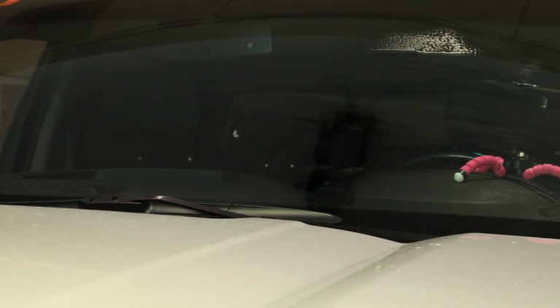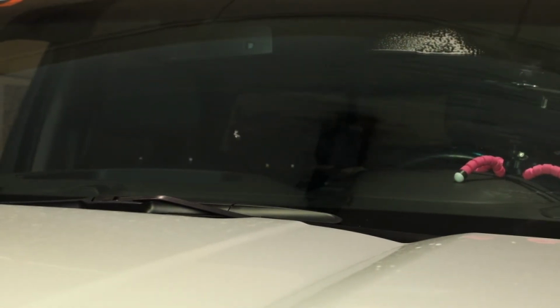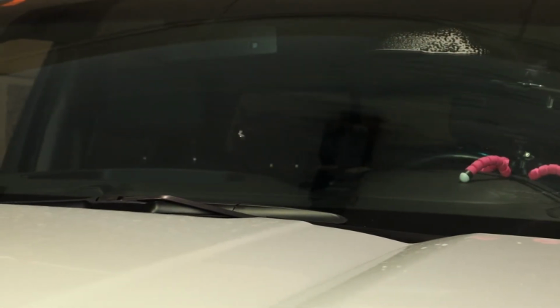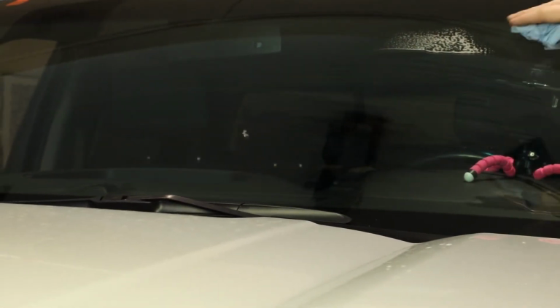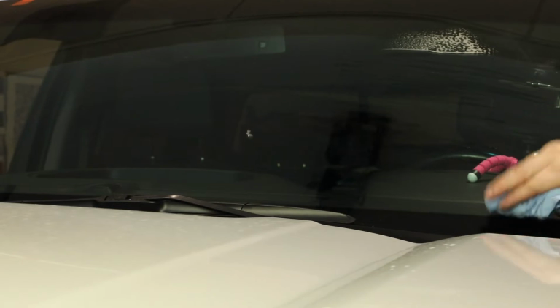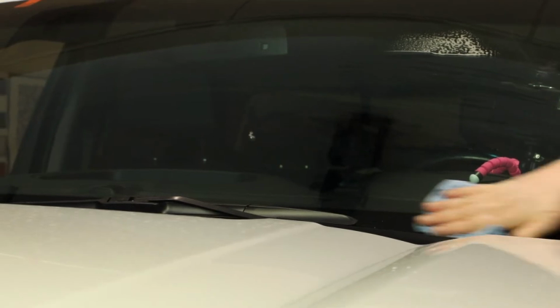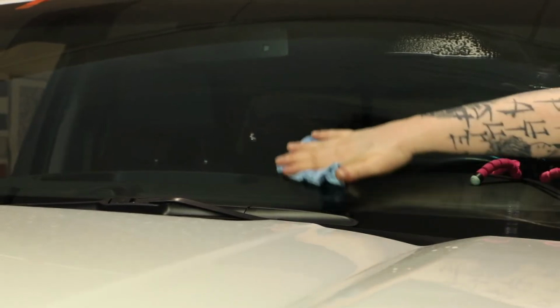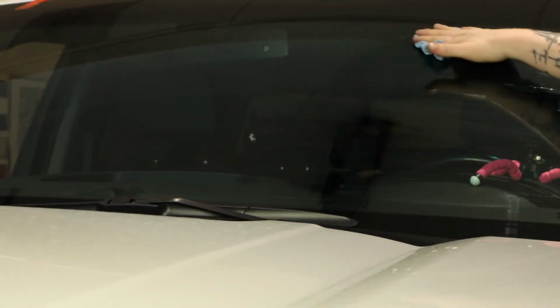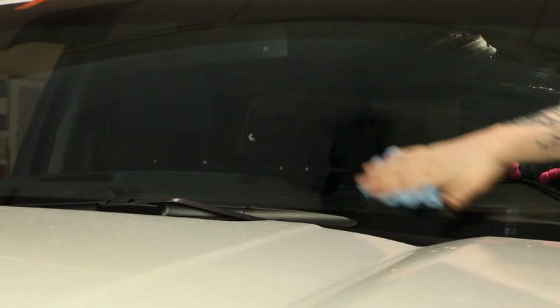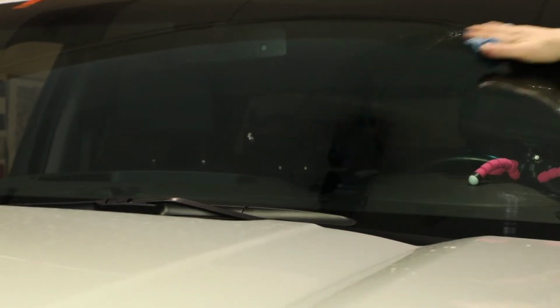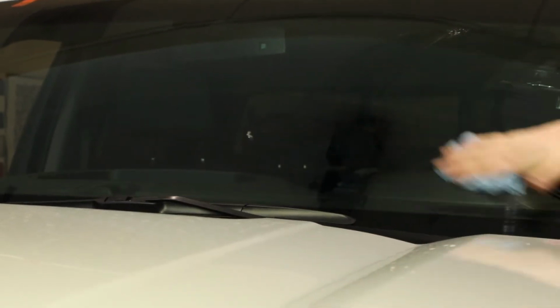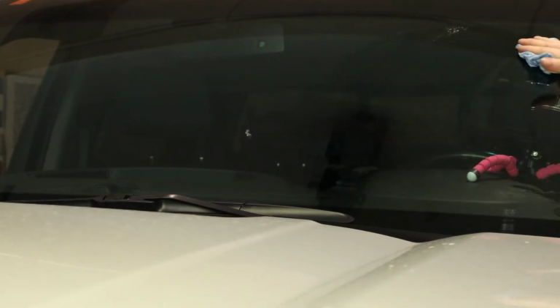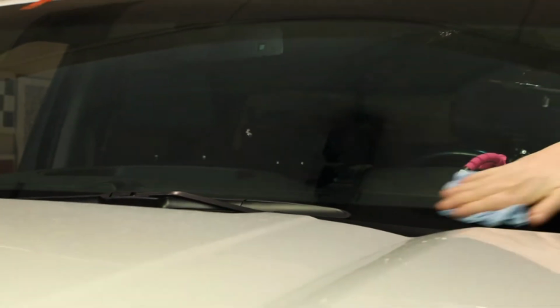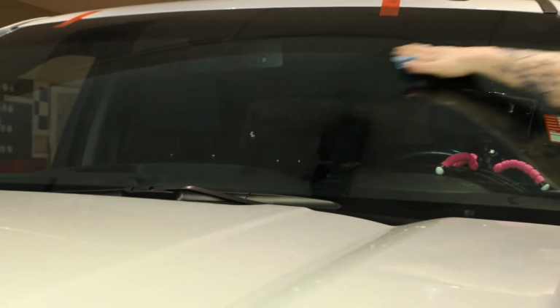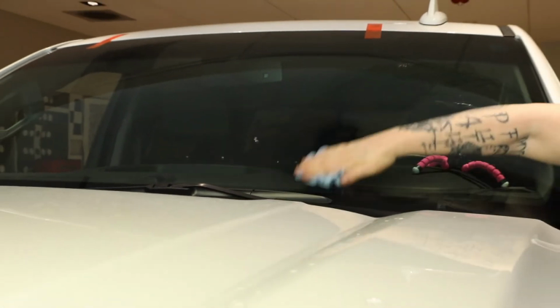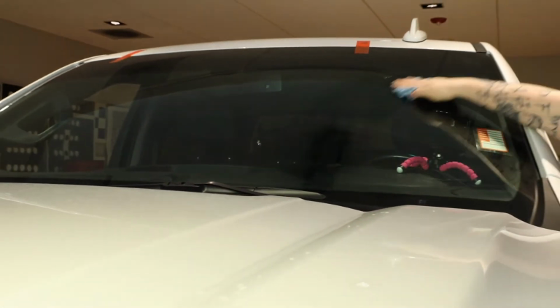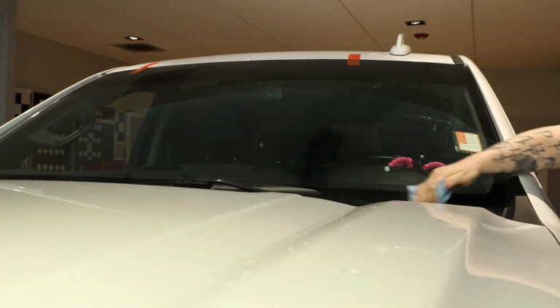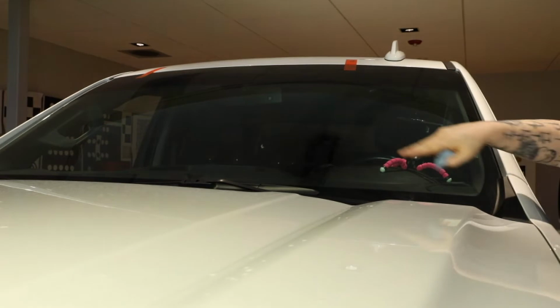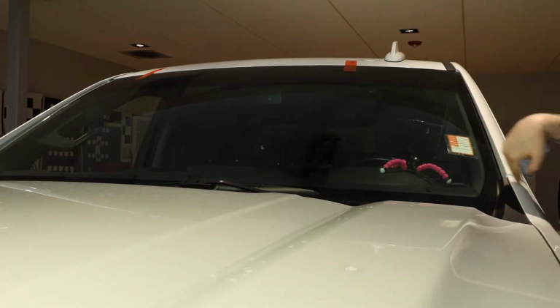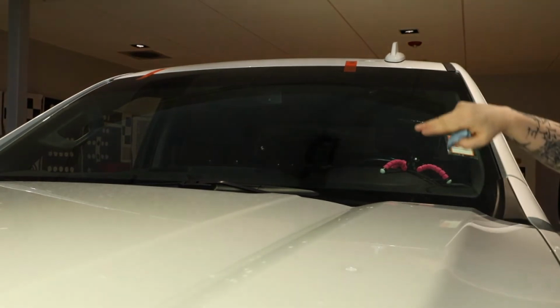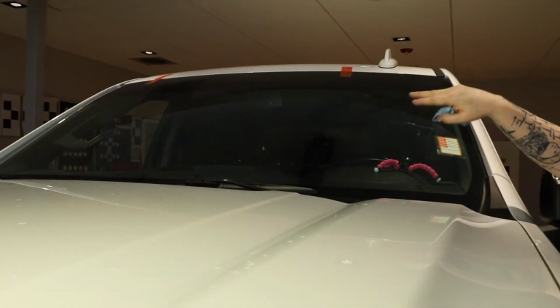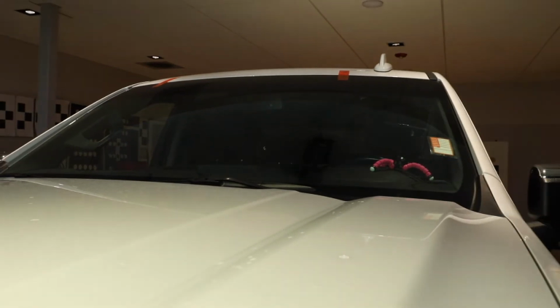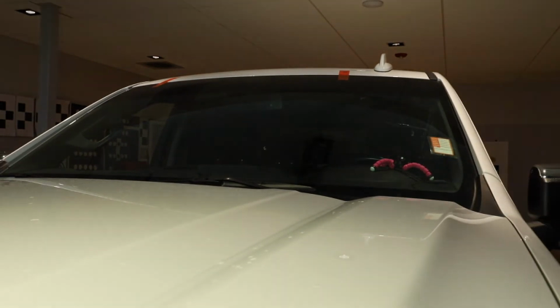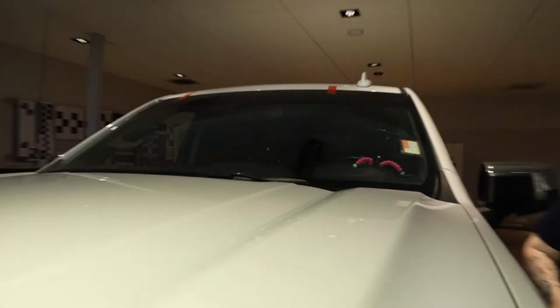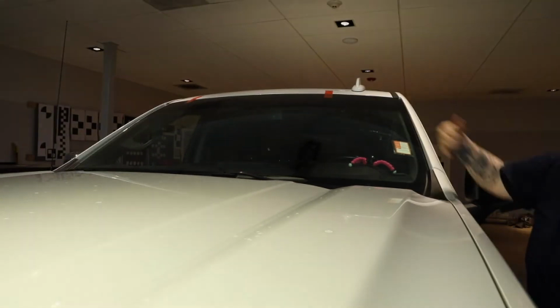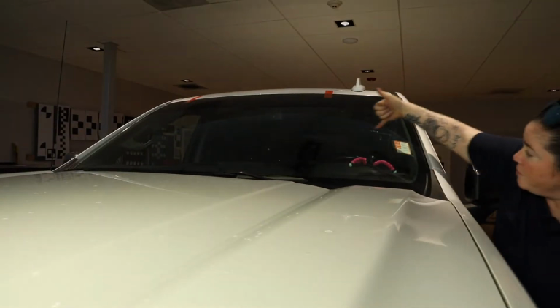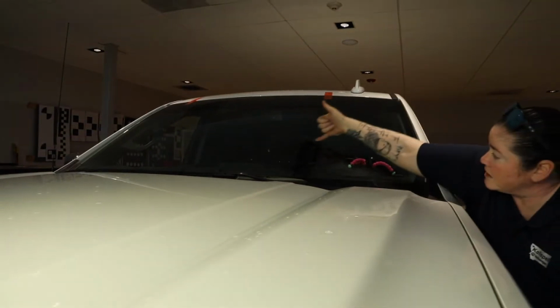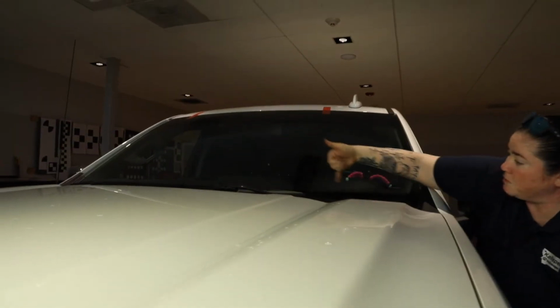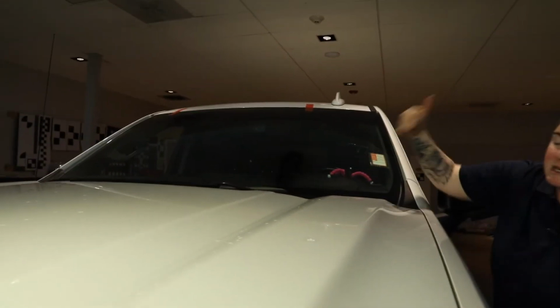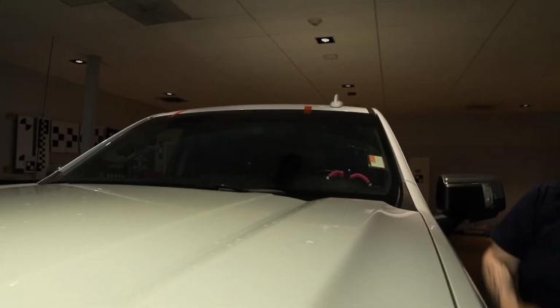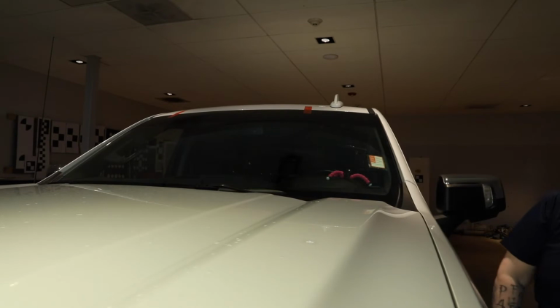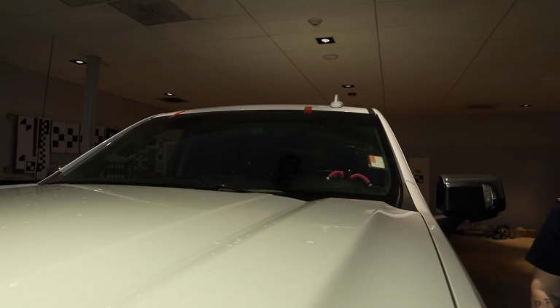By the time your wipers are done going back and forth, you want to have as clean as possible on that windshield where there's absolutely no streaks, no lines, nothing at all. And then once it comes completely clear, you know you're good to go.